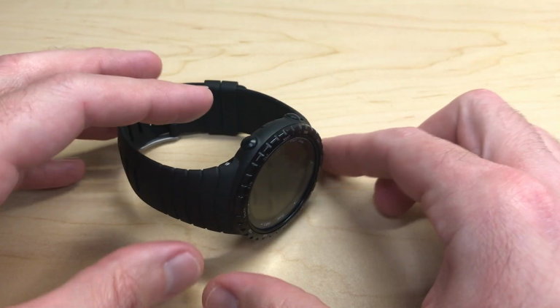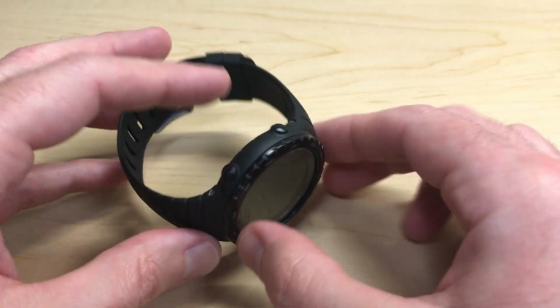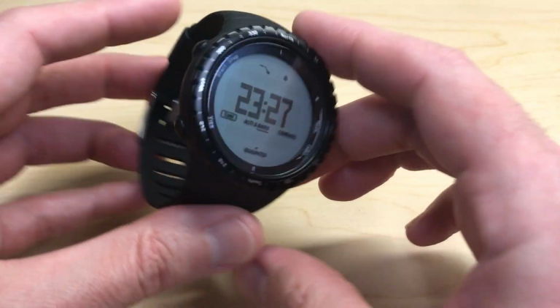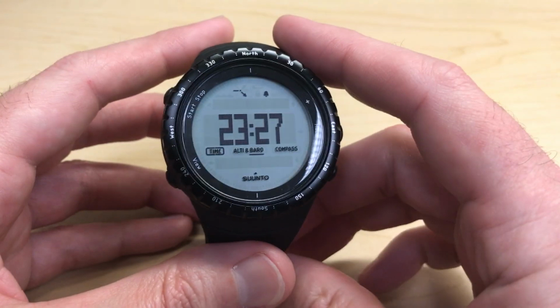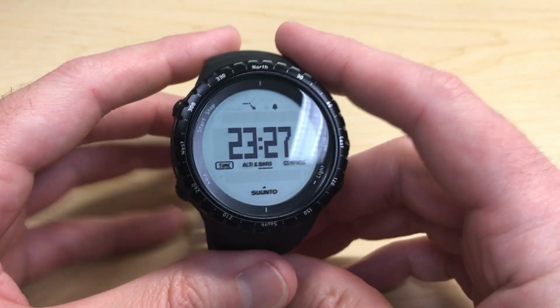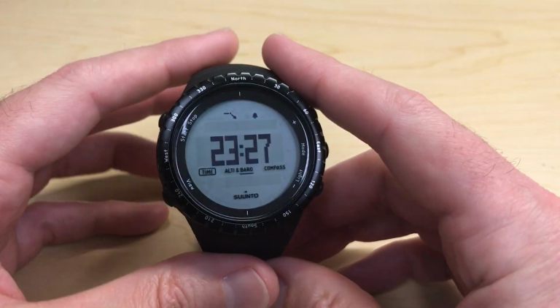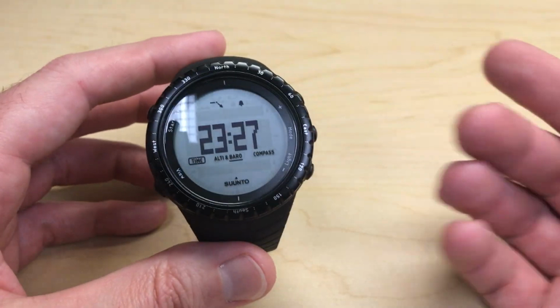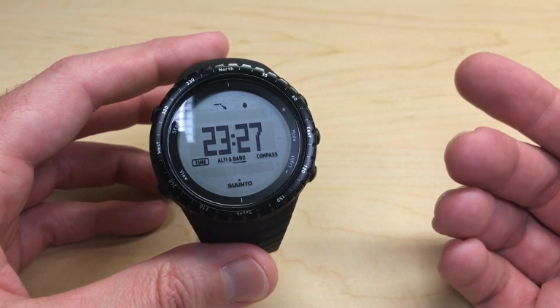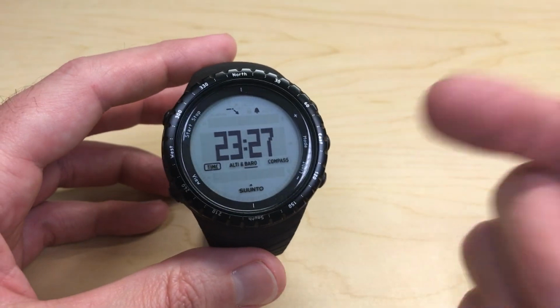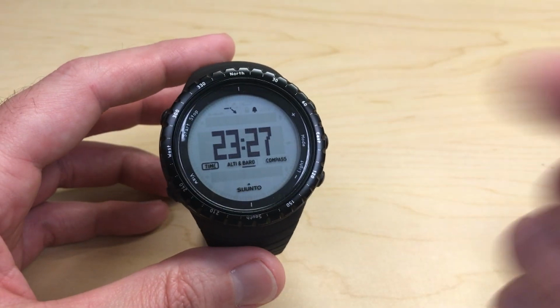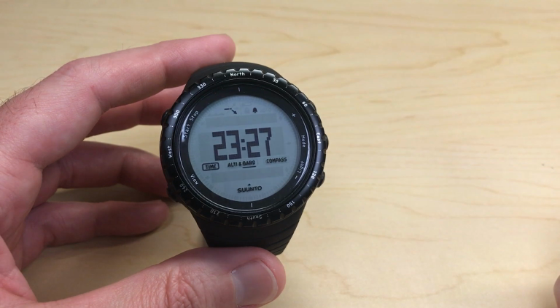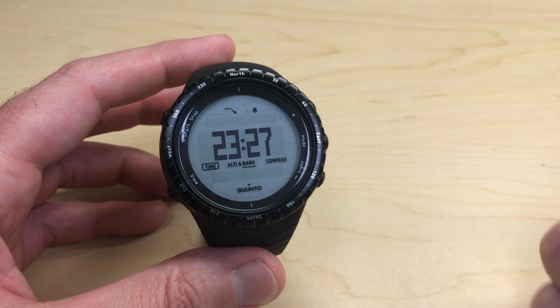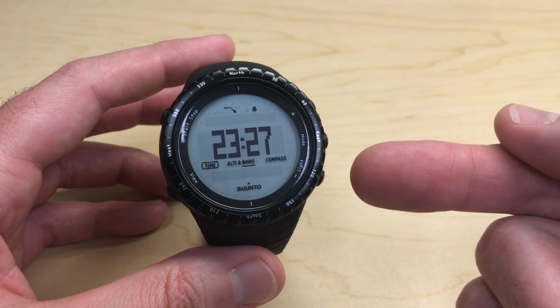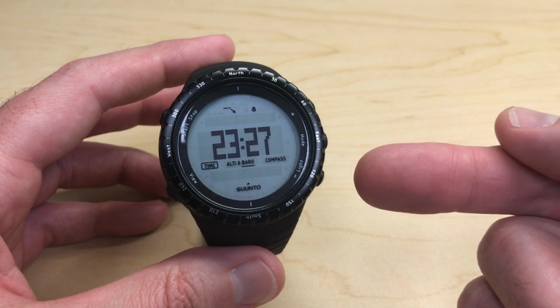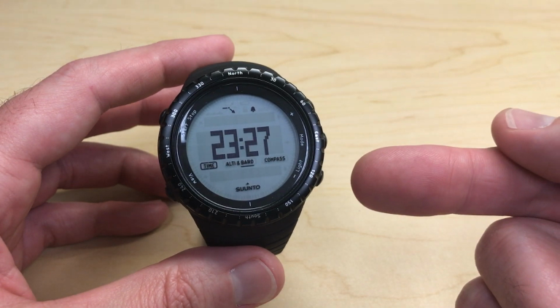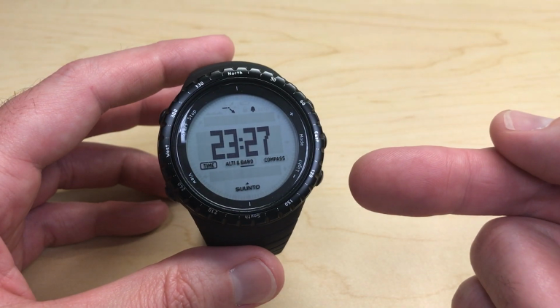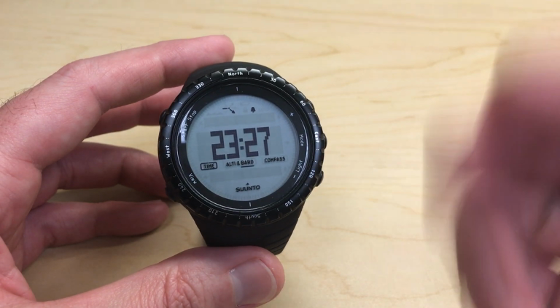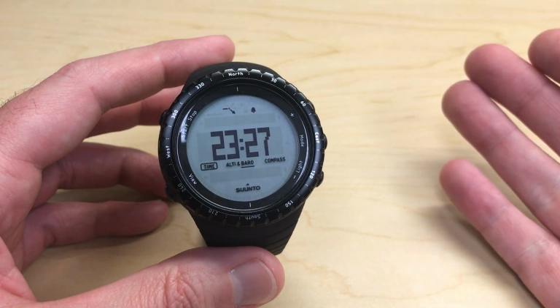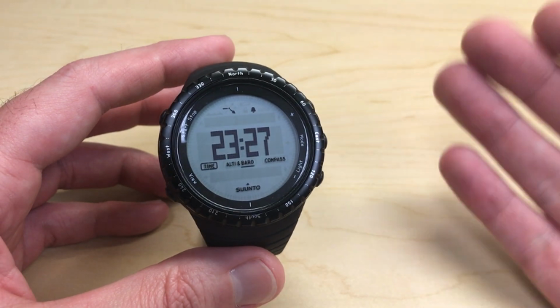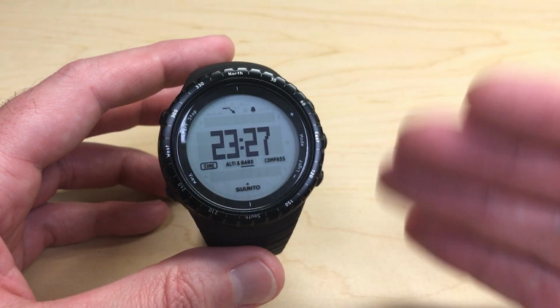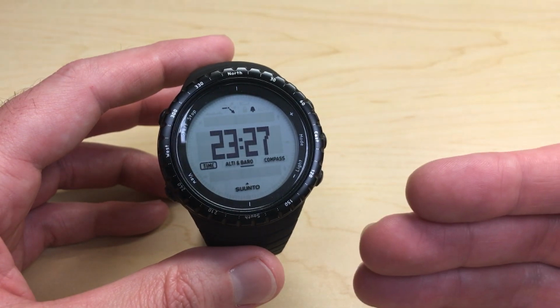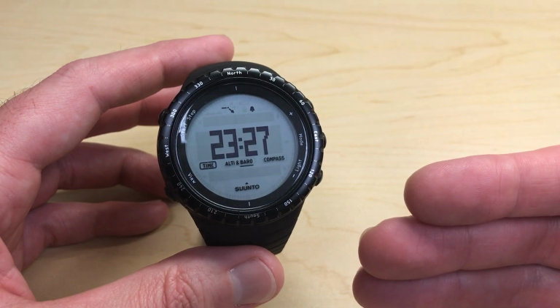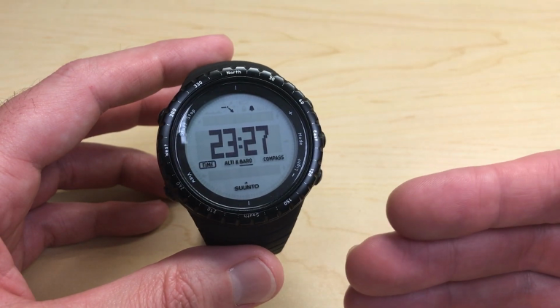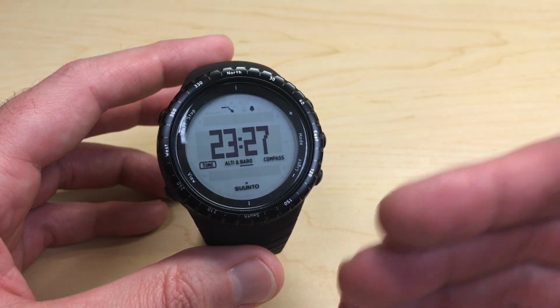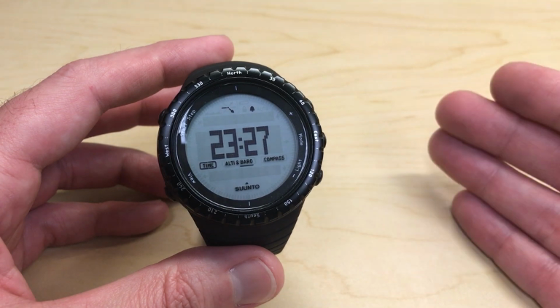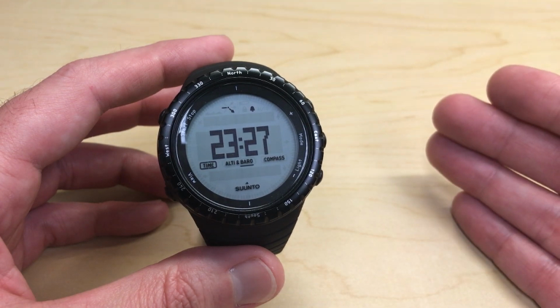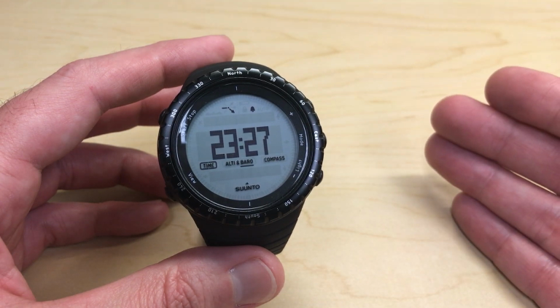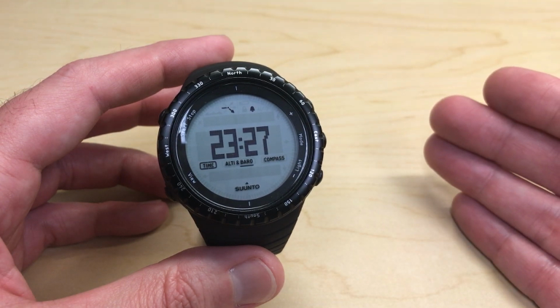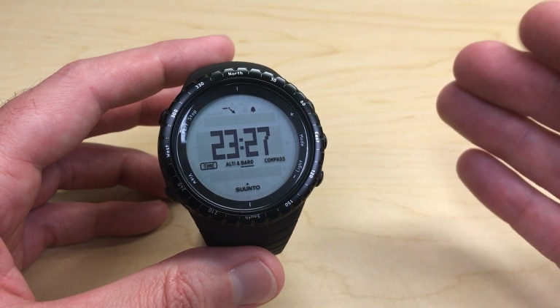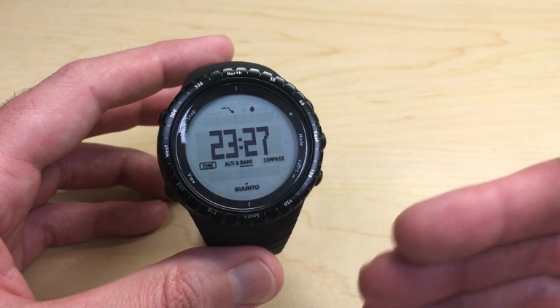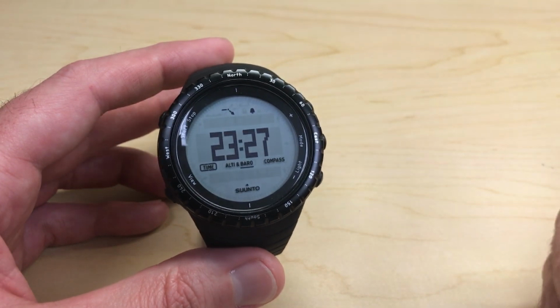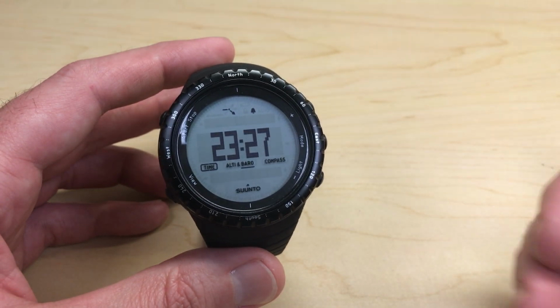Hey everybody, in today's video we're going to be talking about the alarm feature on the Suunto Core watch. I'm going to be using the classic black model. It shouldn't matter which version of the Suunto Core you've got — they're all going to operate the same way with regards to the alarm.